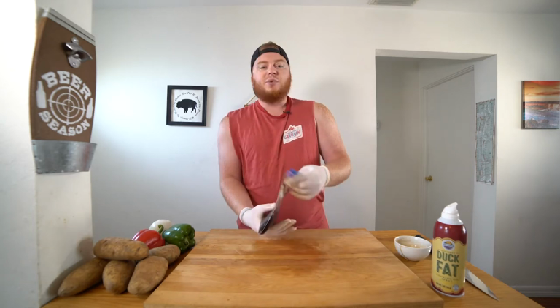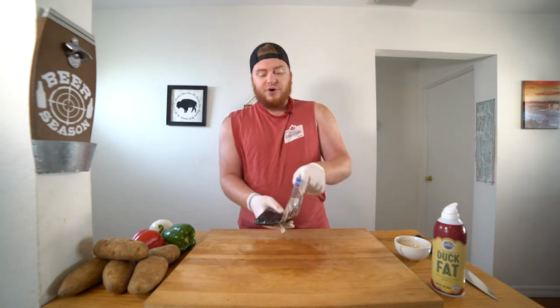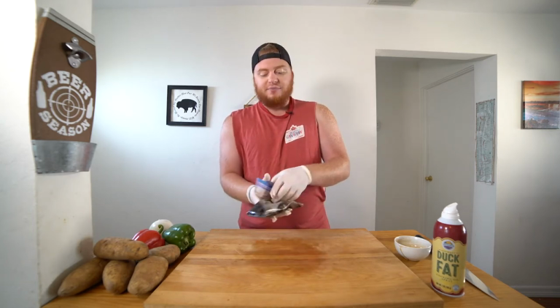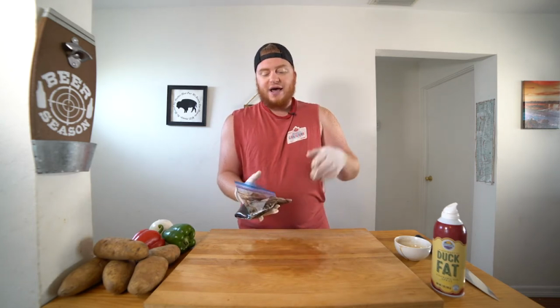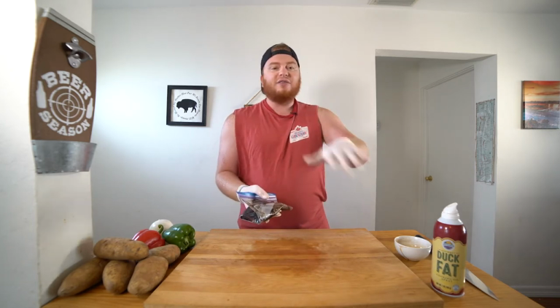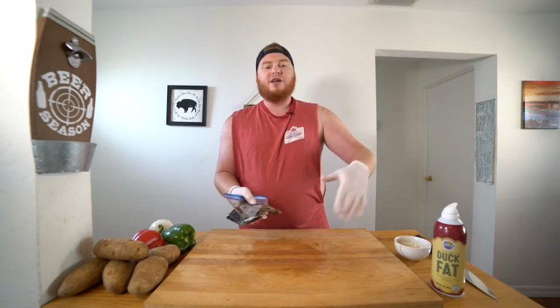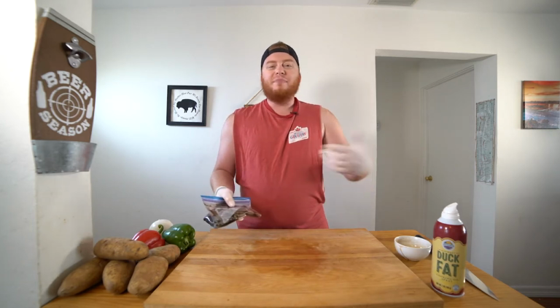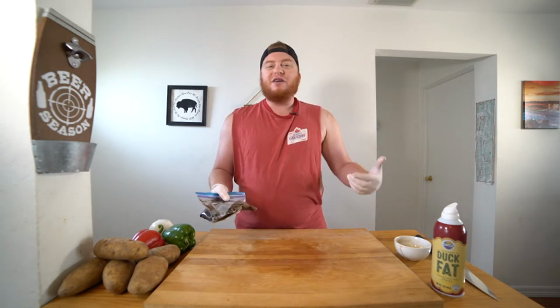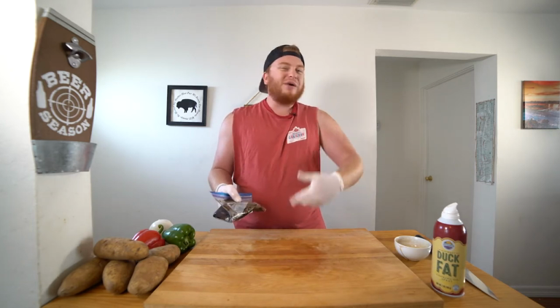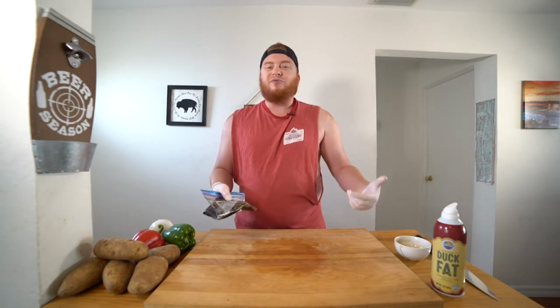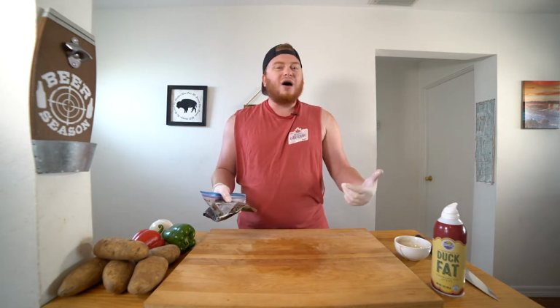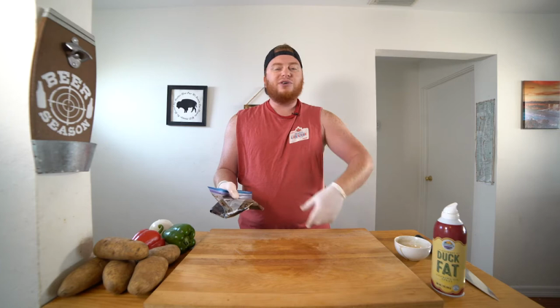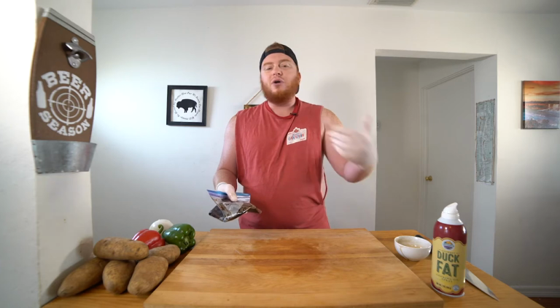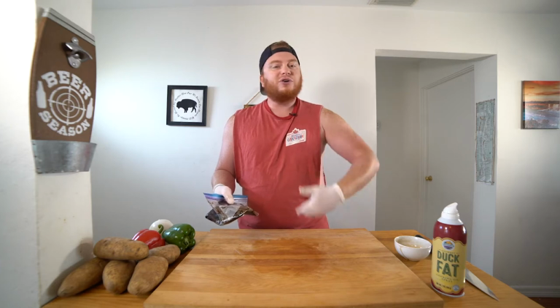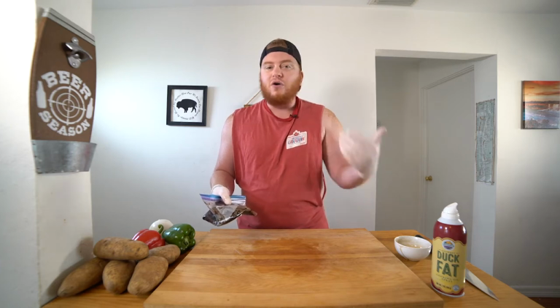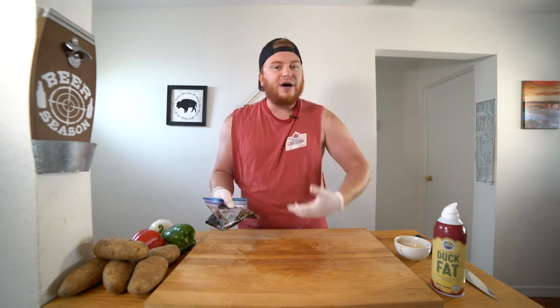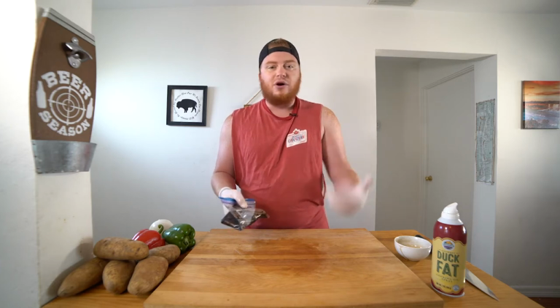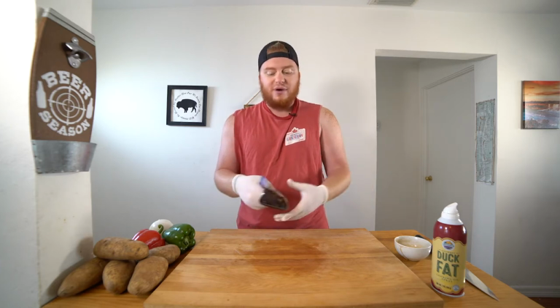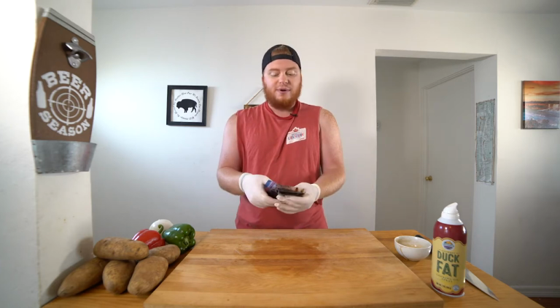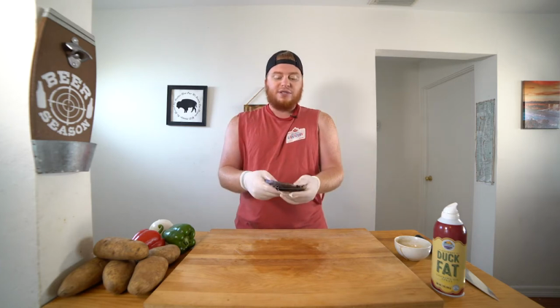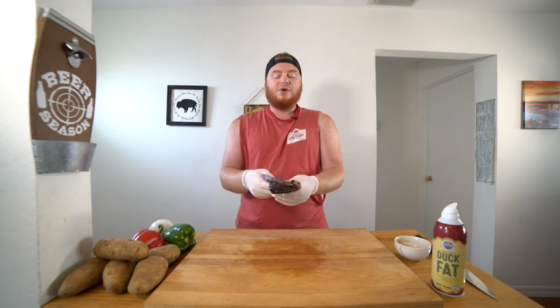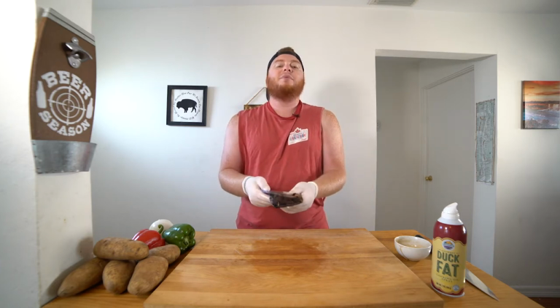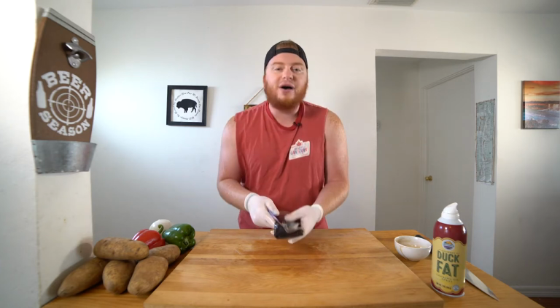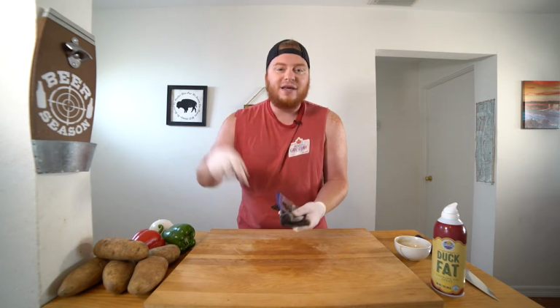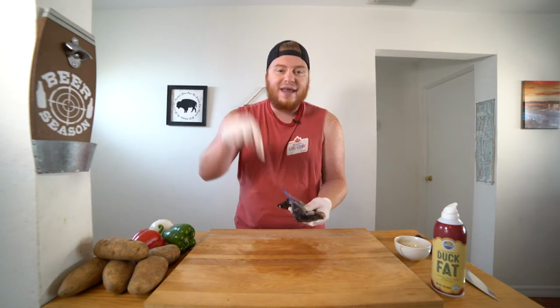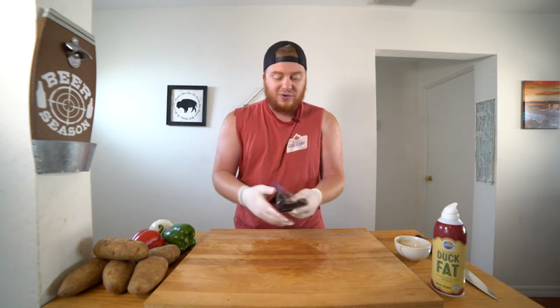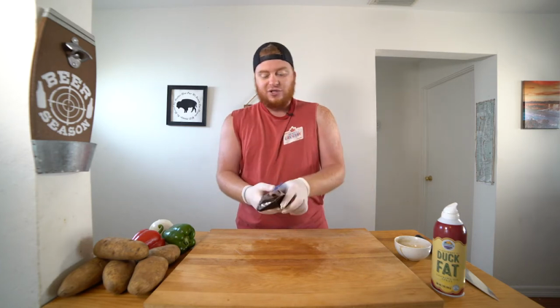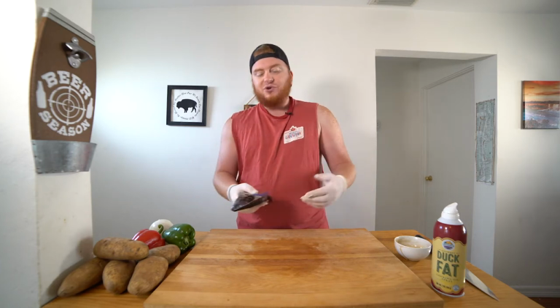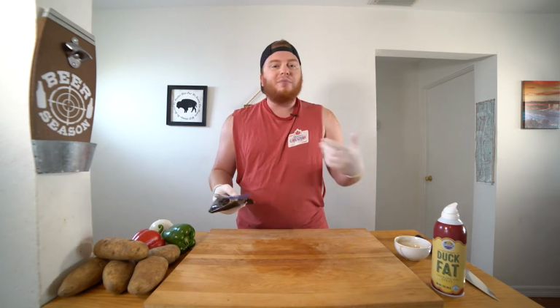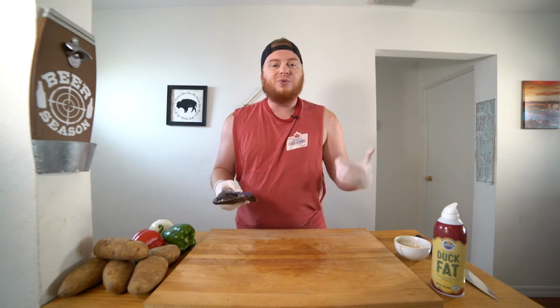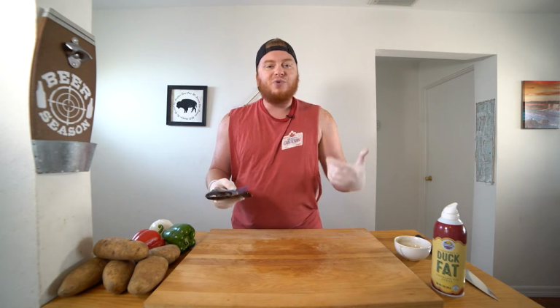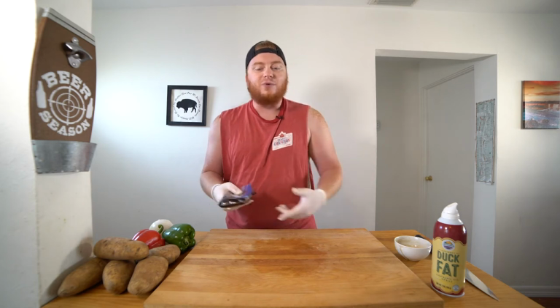We're going to put this mud hen in the fridge and let it marinate for about two to four hours. You can go longer, you can go overnight — the longer the better. But I want some cooter in my mouth now, so I'm going to do it for about two hours.